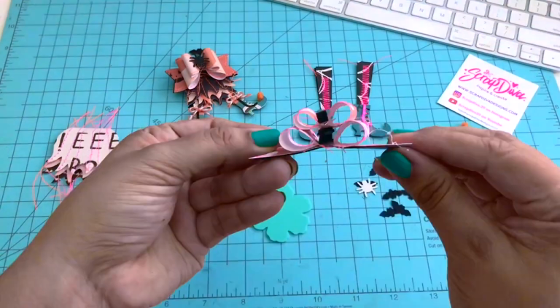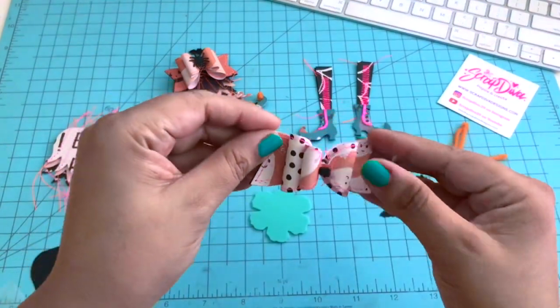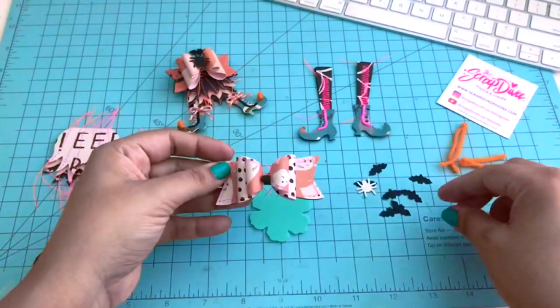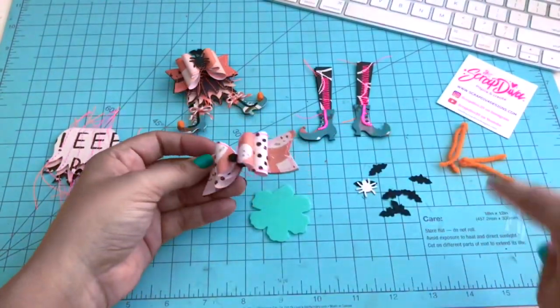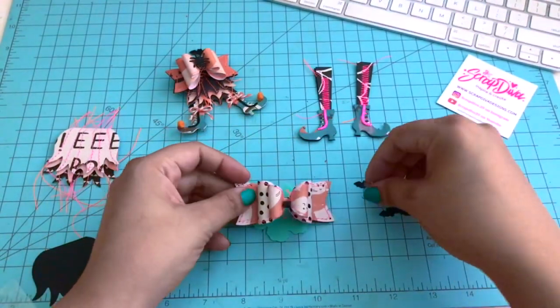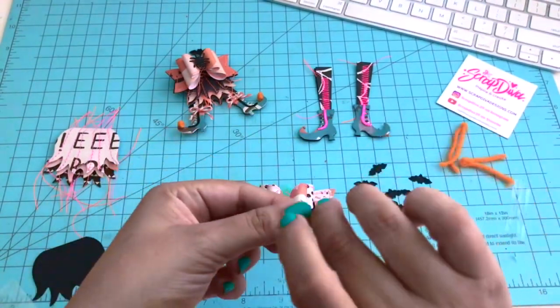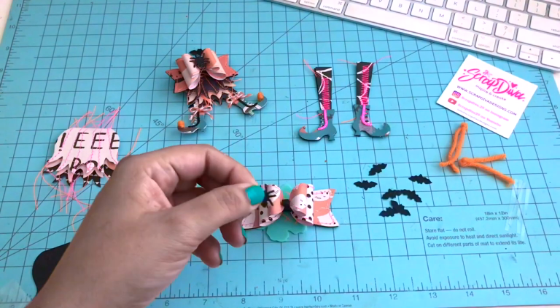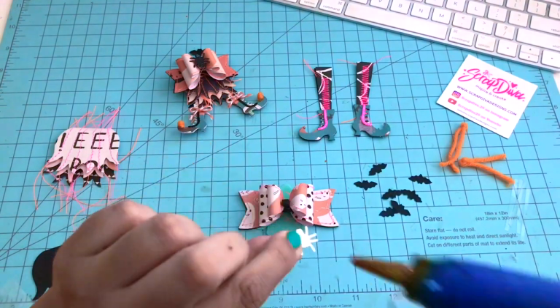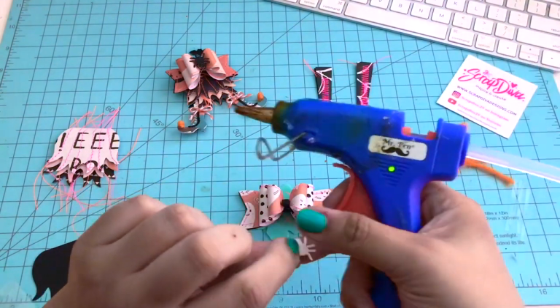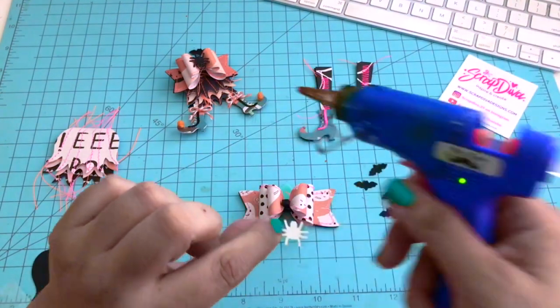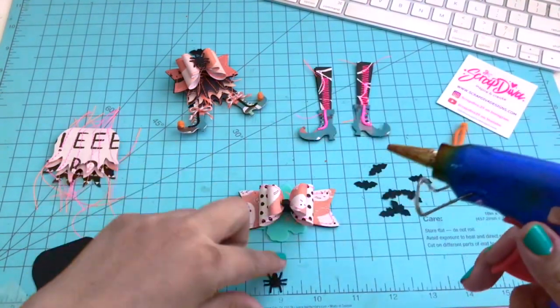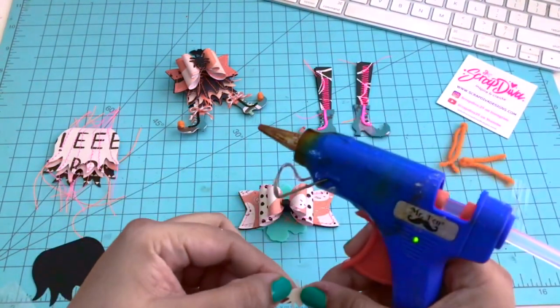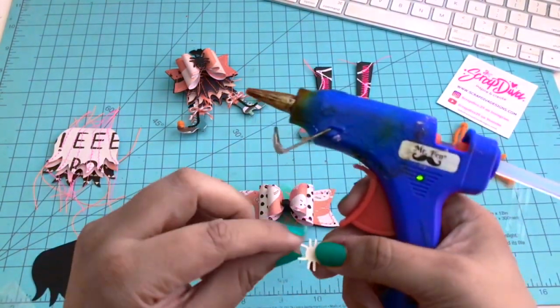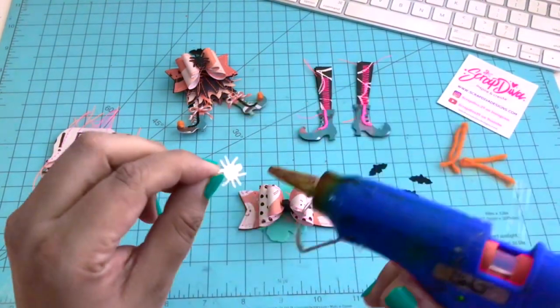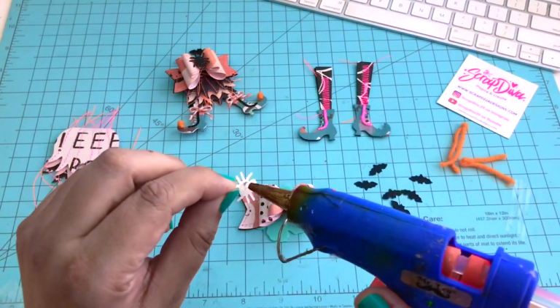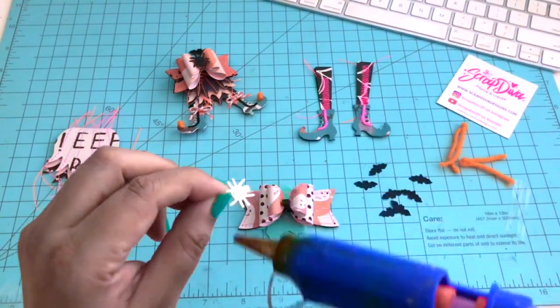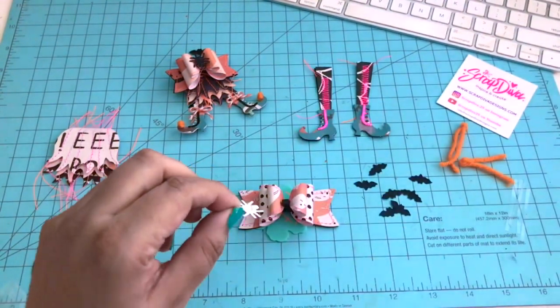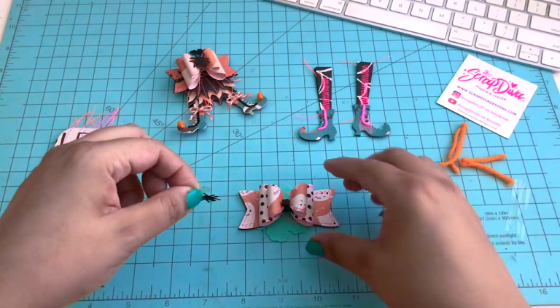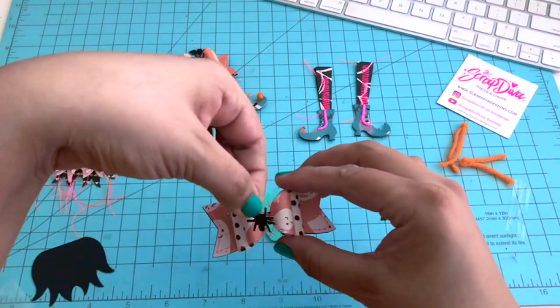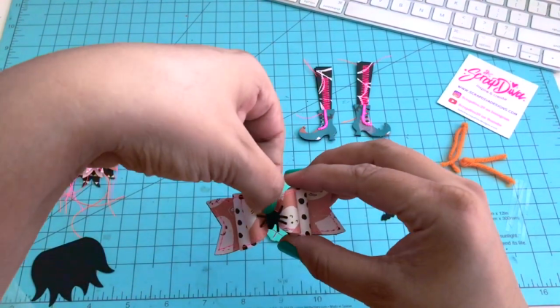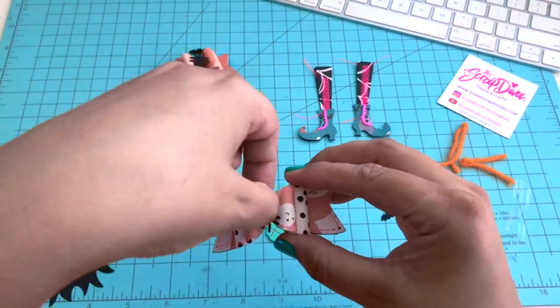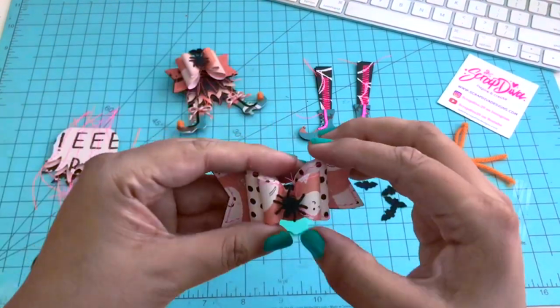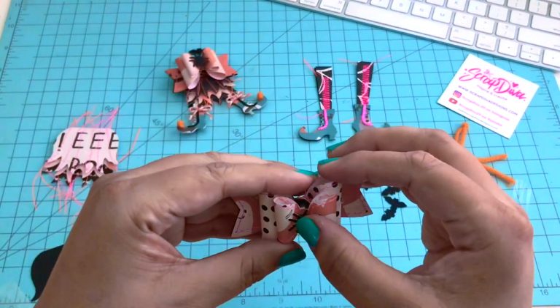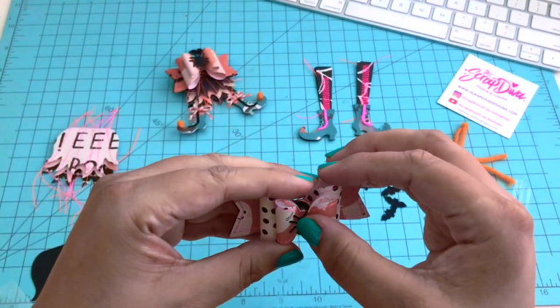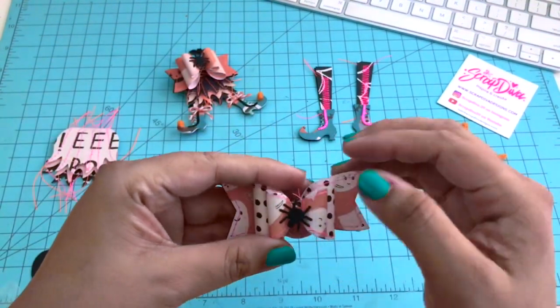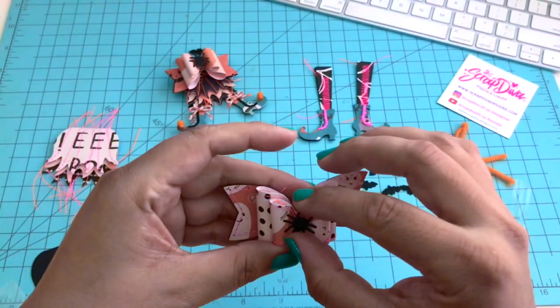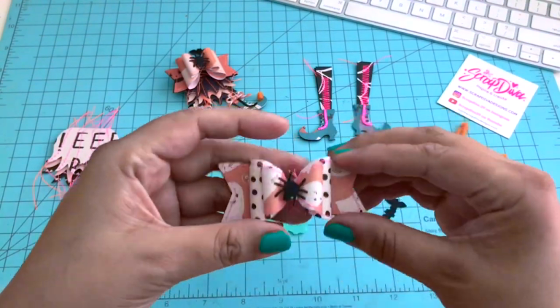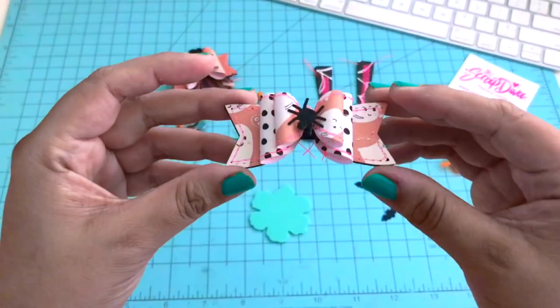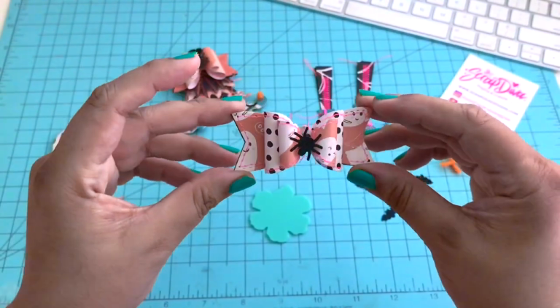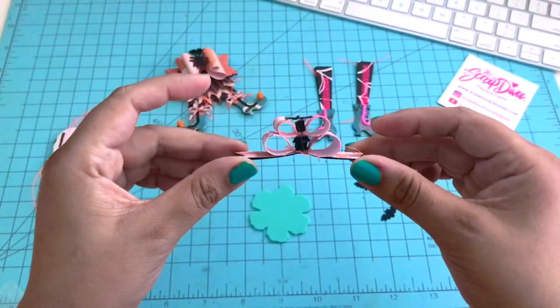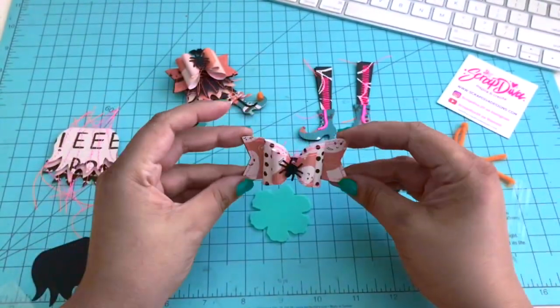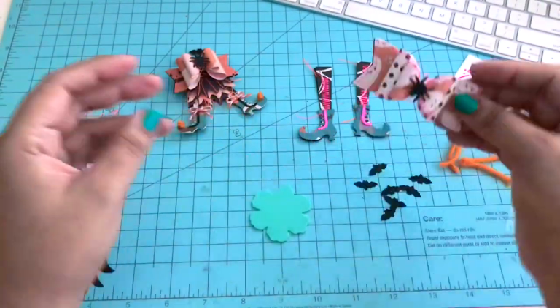I'm going to do the same to prop the spider up, using some hot glue as well. And that's what that looks like — I just love it.